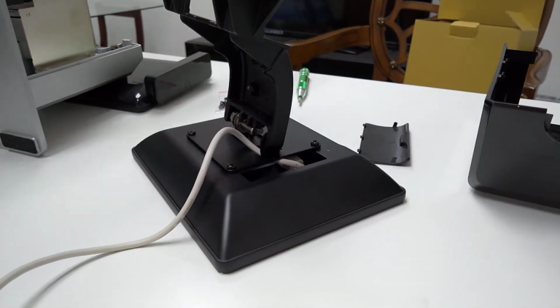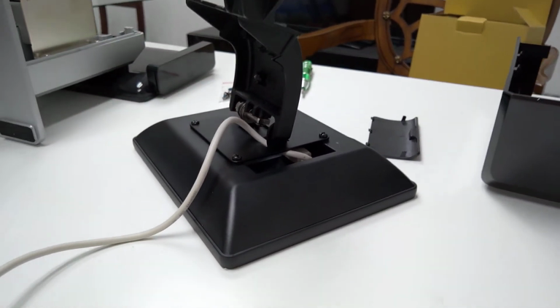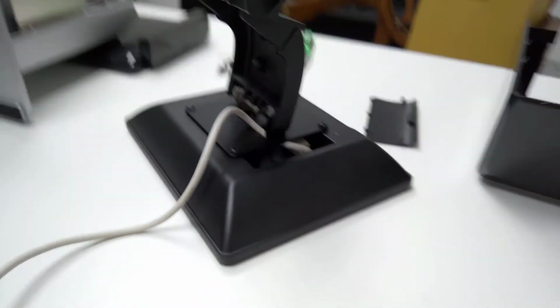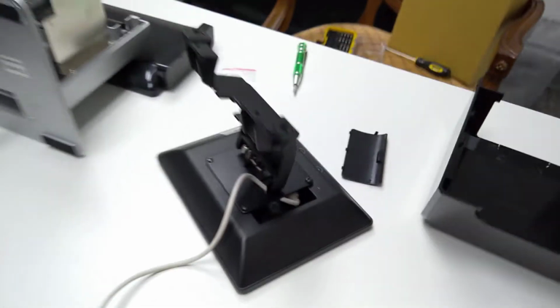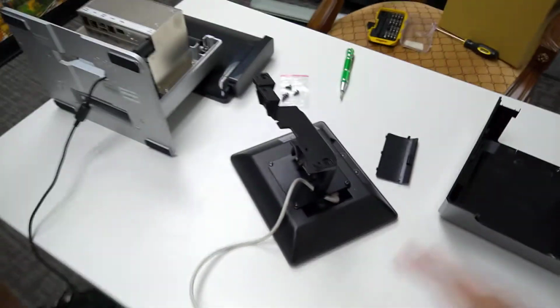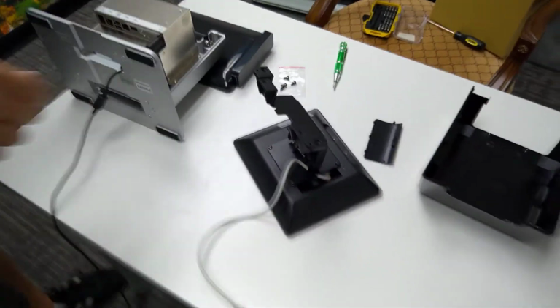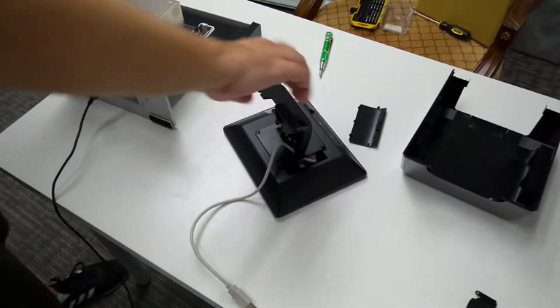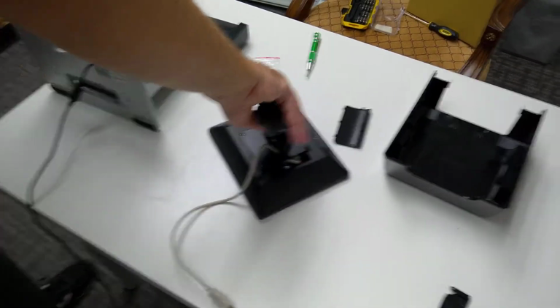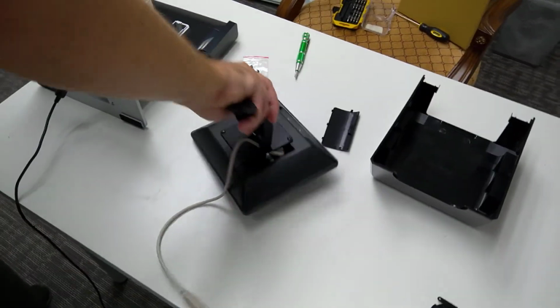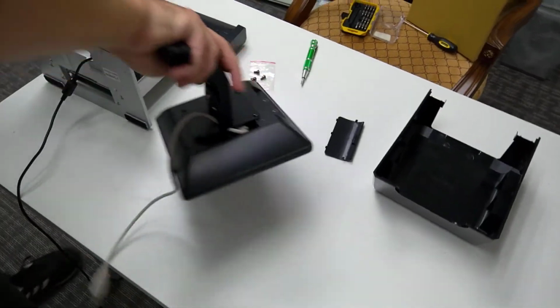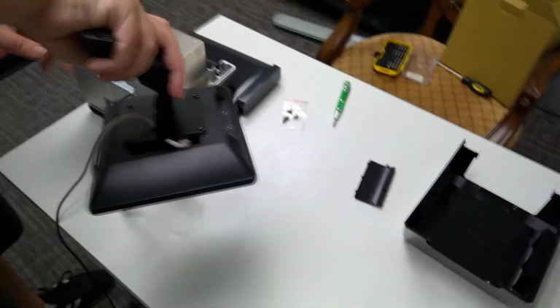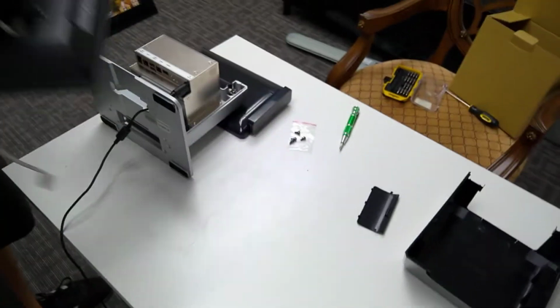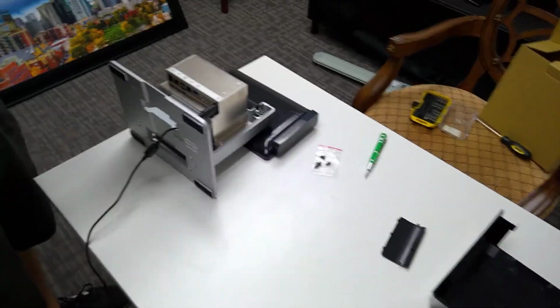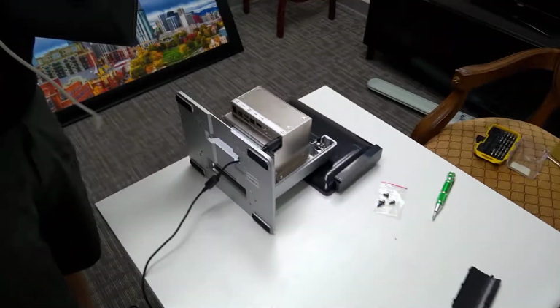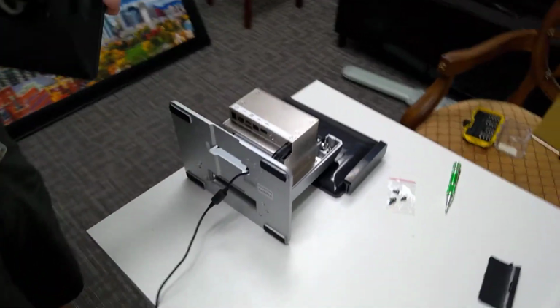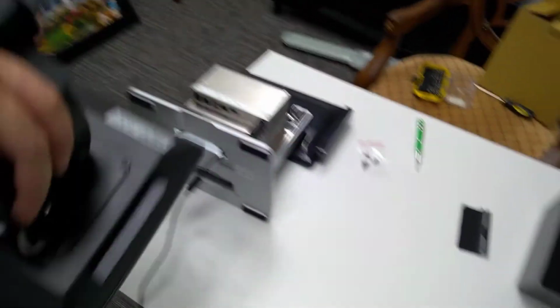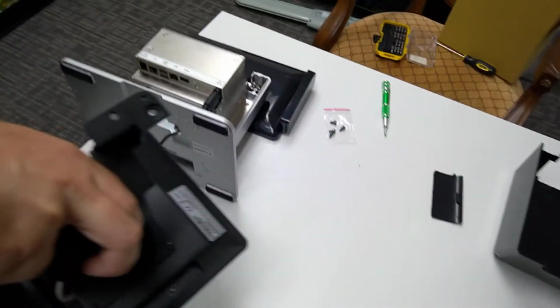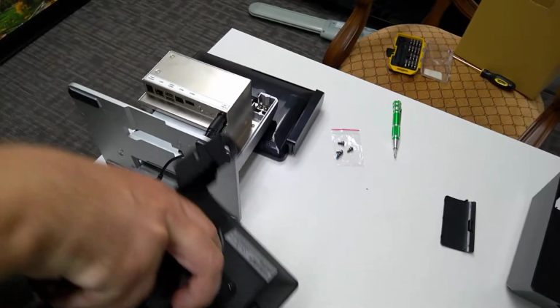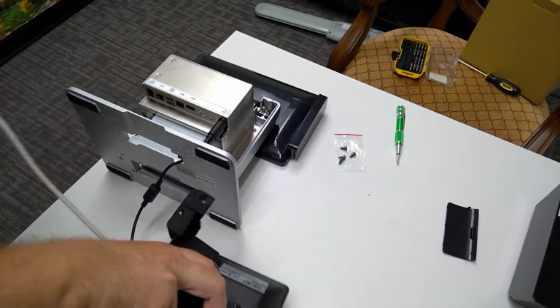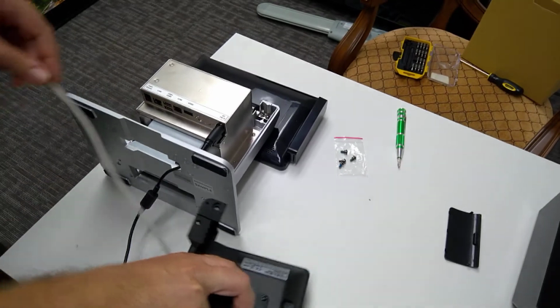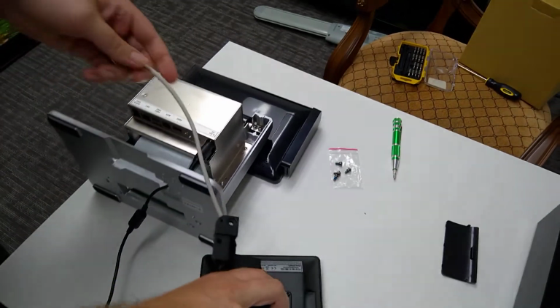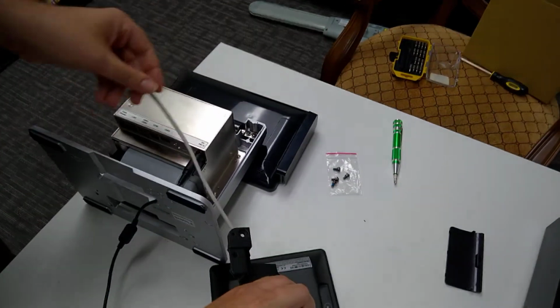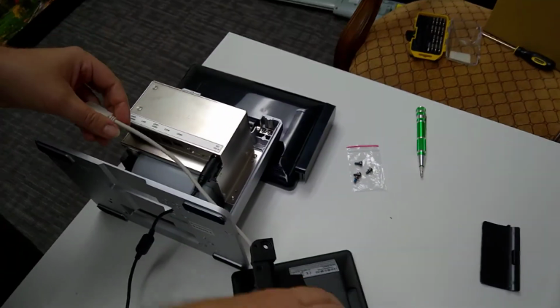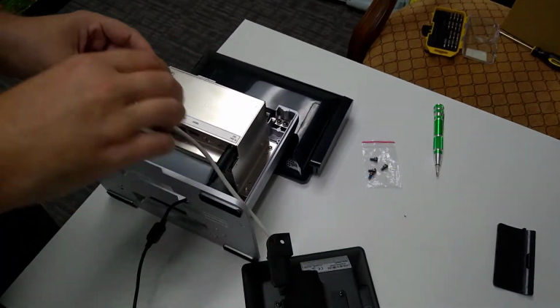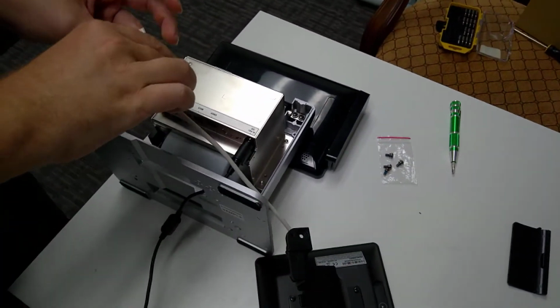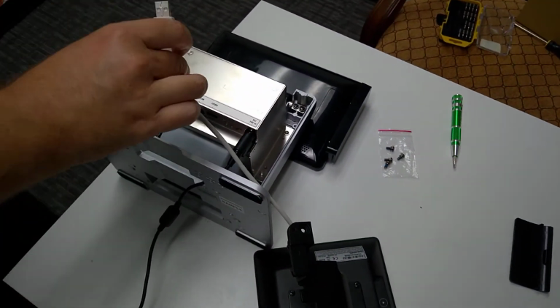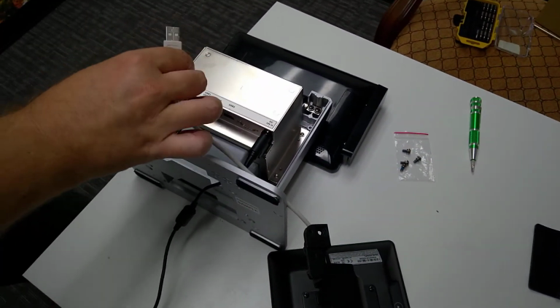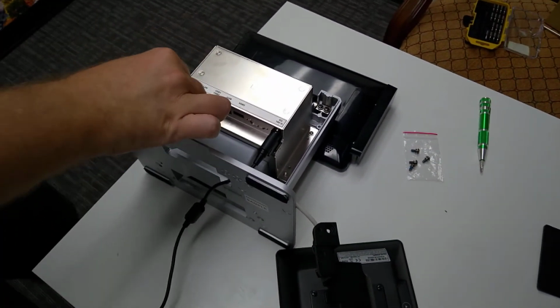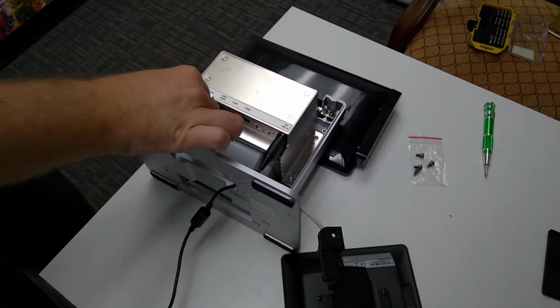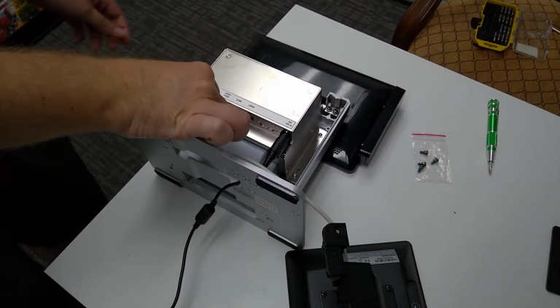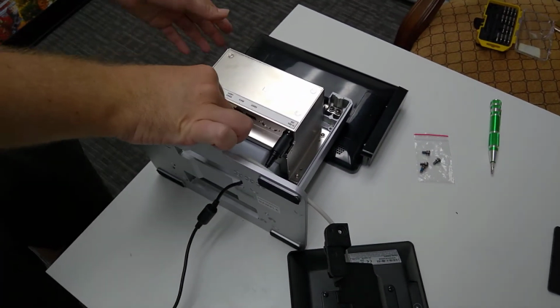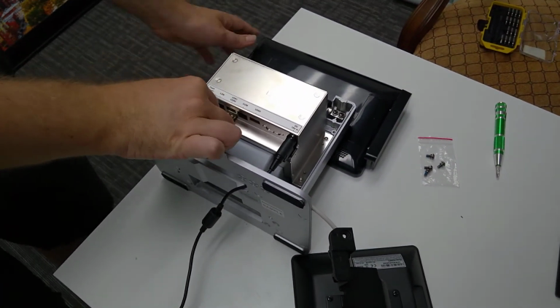All right, we're all set there, so what we're going to do next is we're going to get the USB cable plugged into the main register.